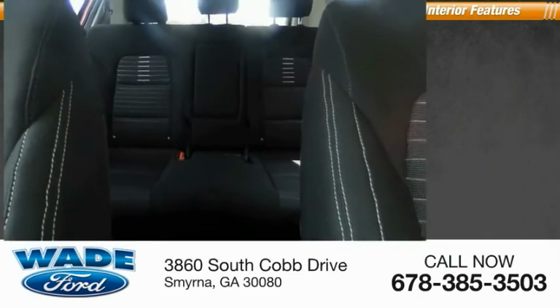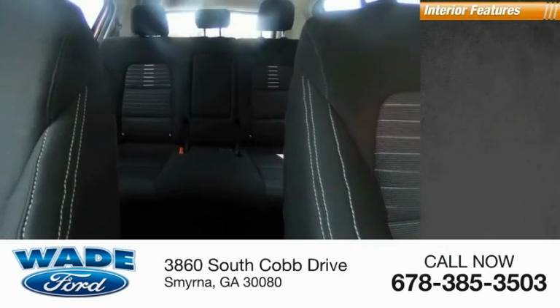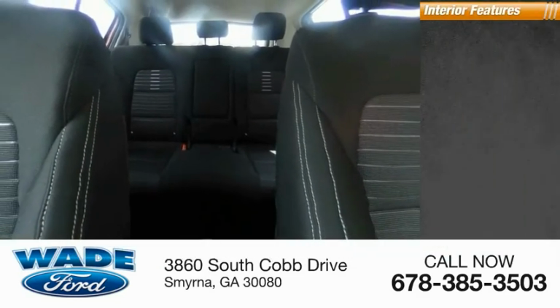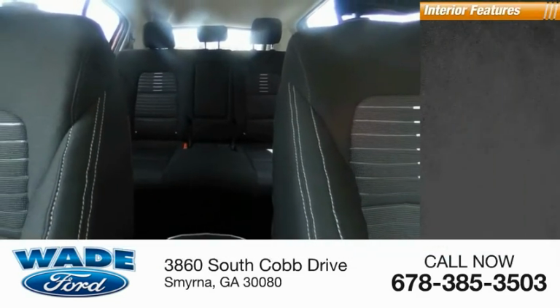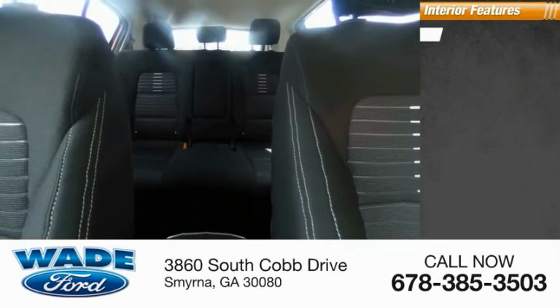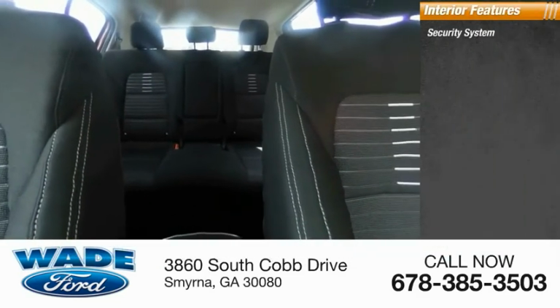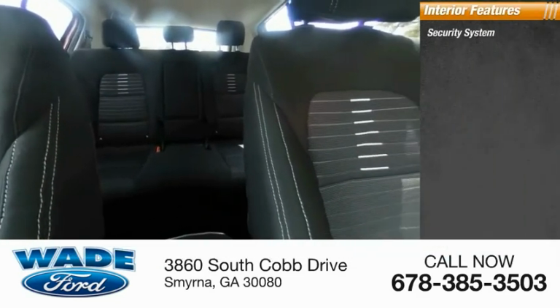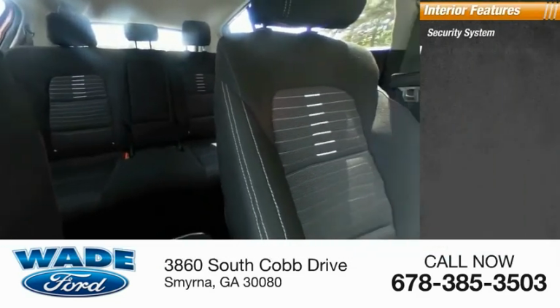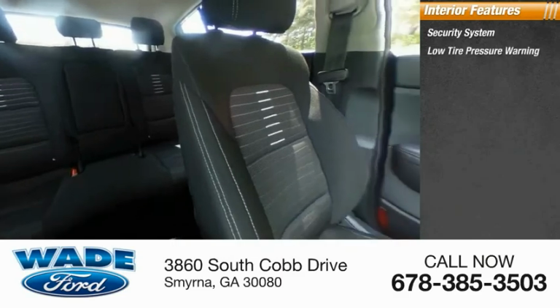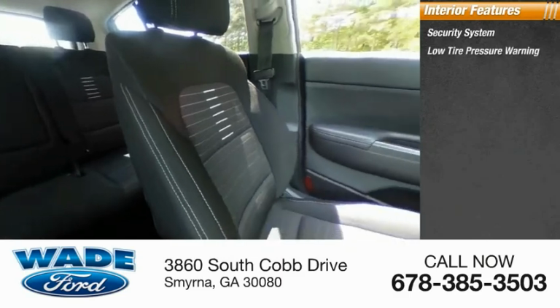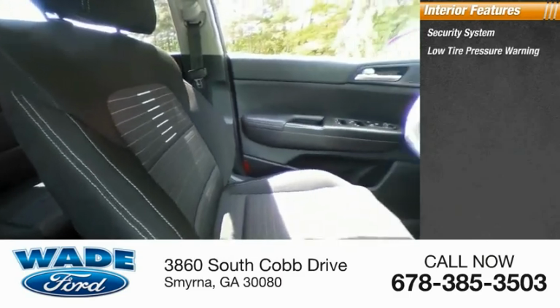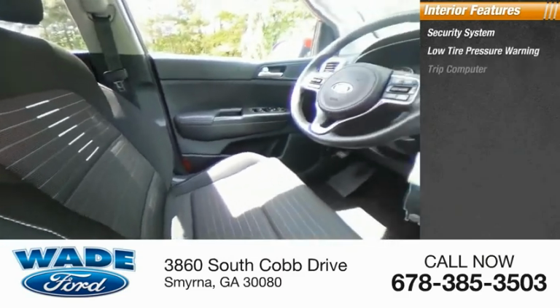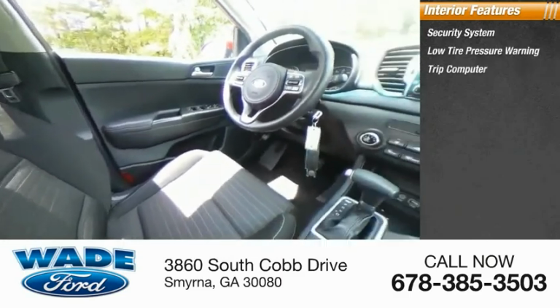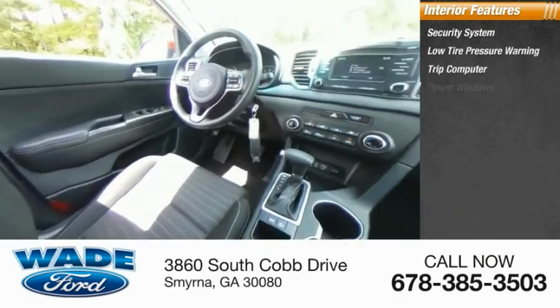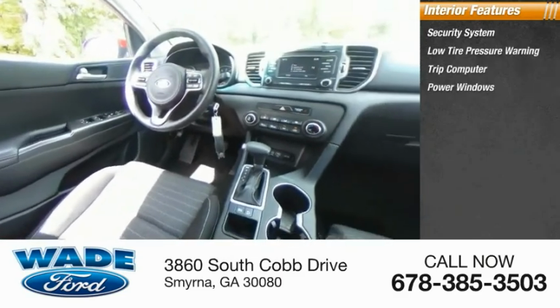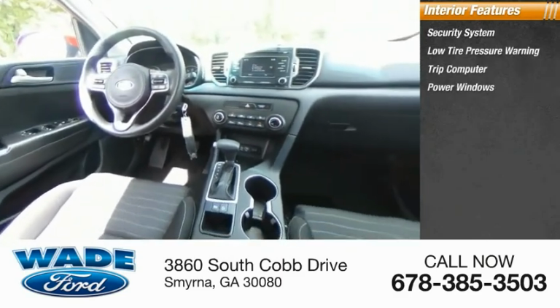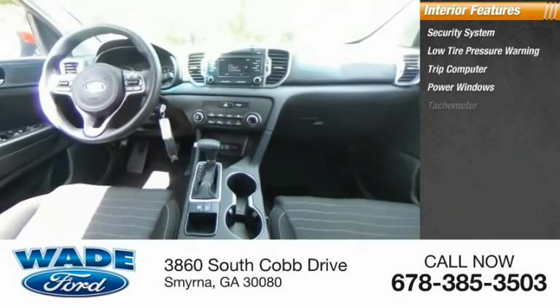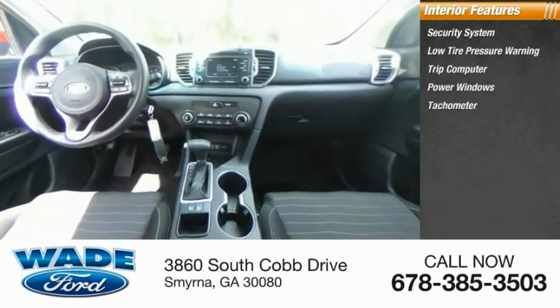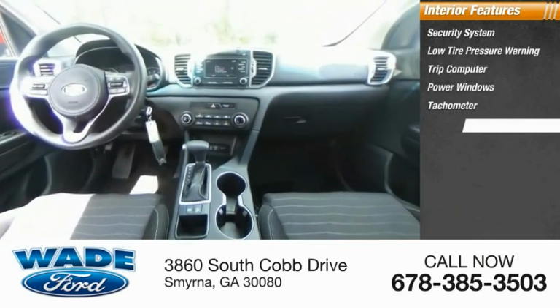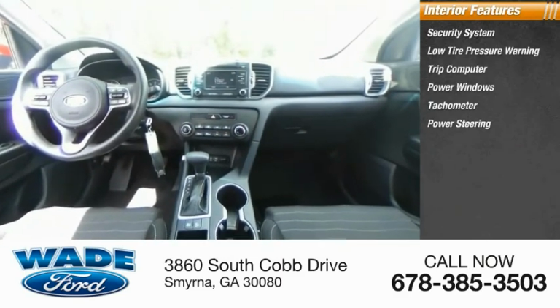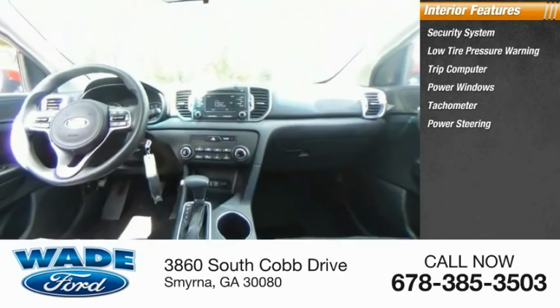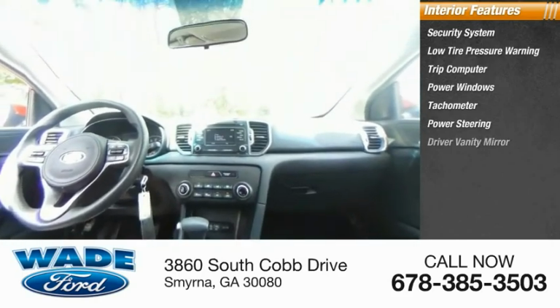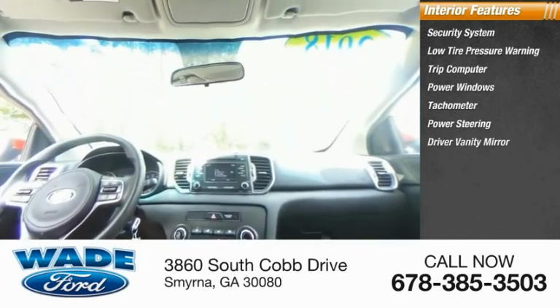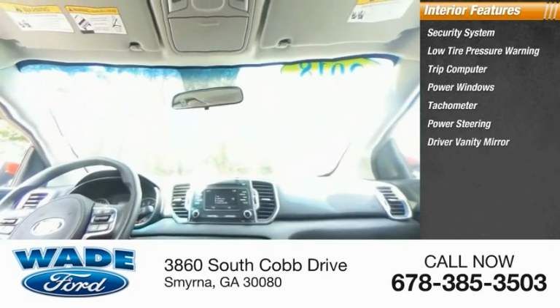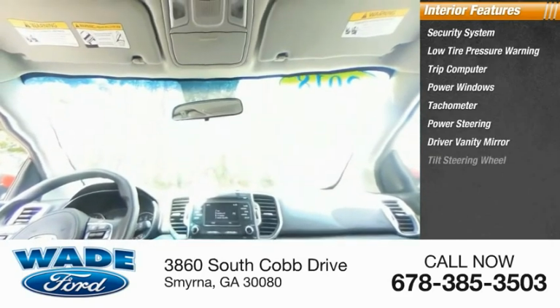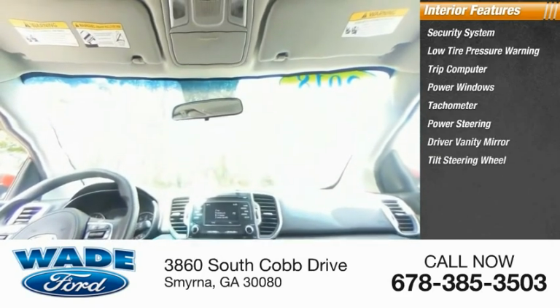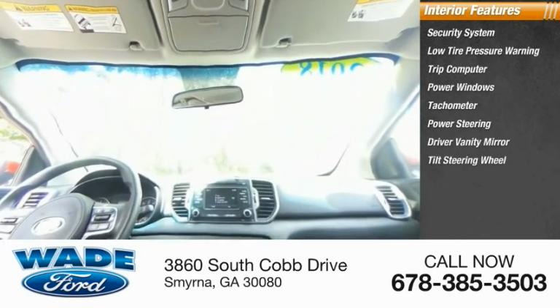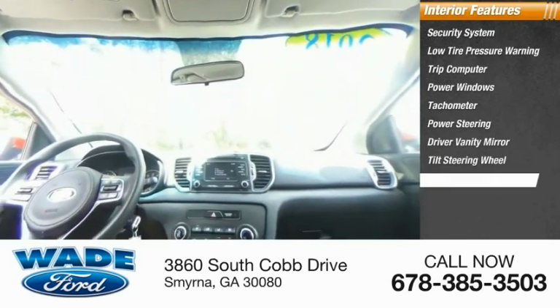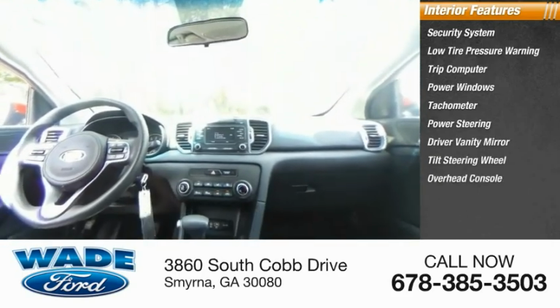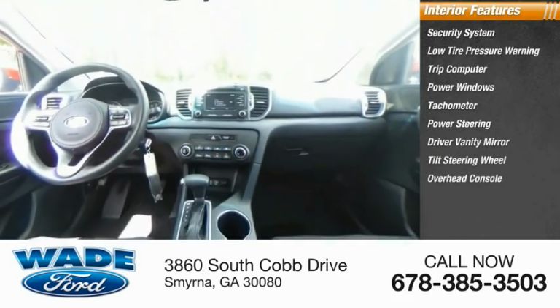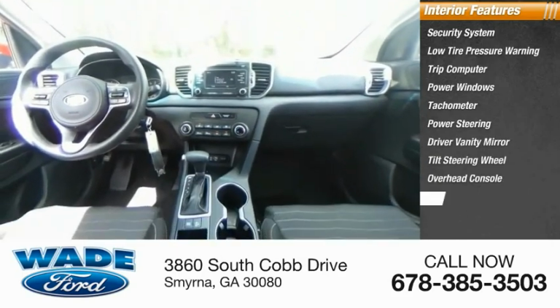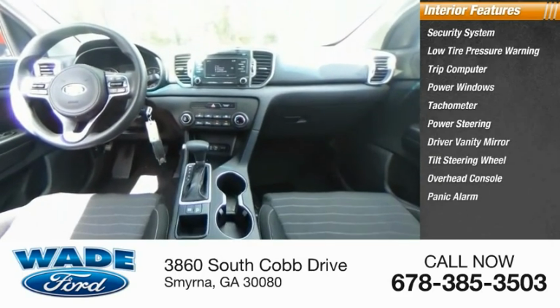Inside you'll find a security system, low tire pressure warning, trip computer, power windows, tachometer, power steering, driver vanity mirror, tilt steering wheel, overhead console, and panic alarm.